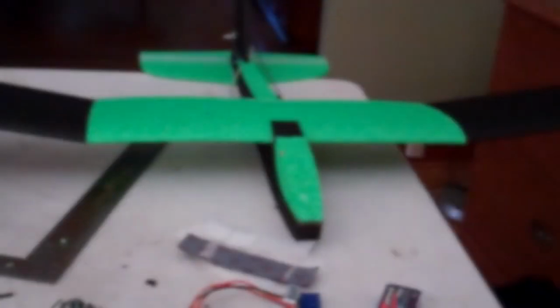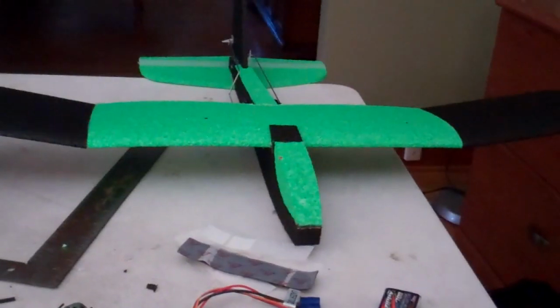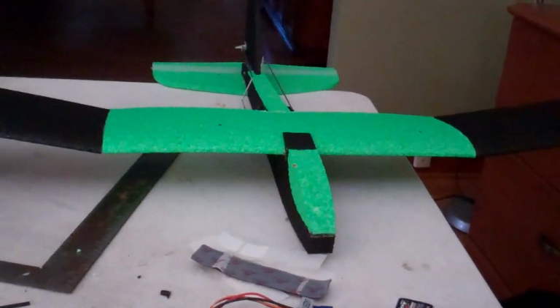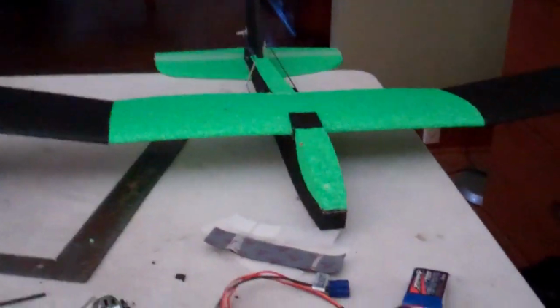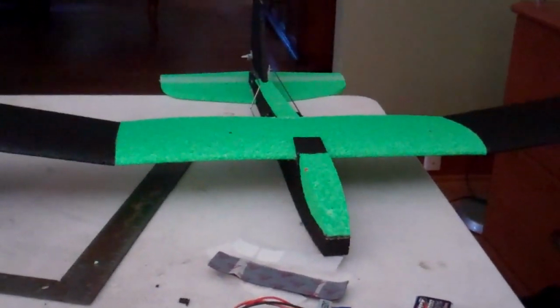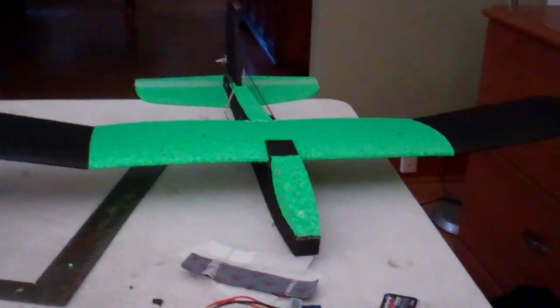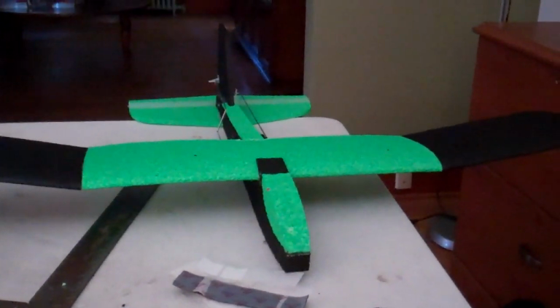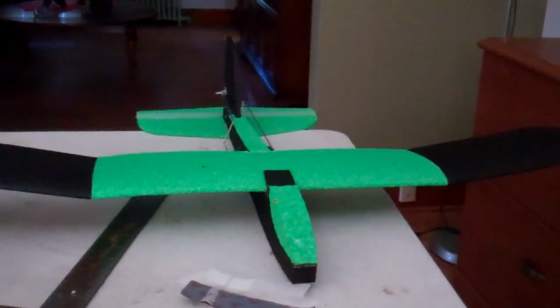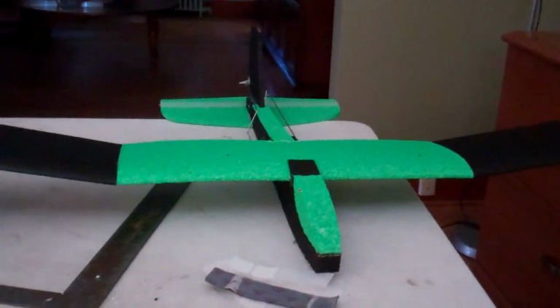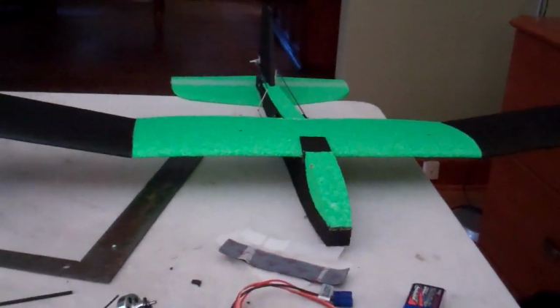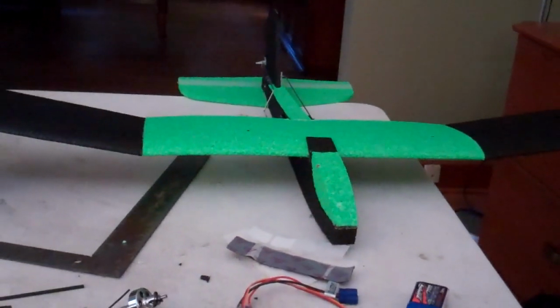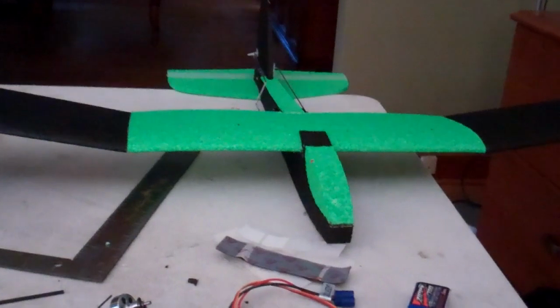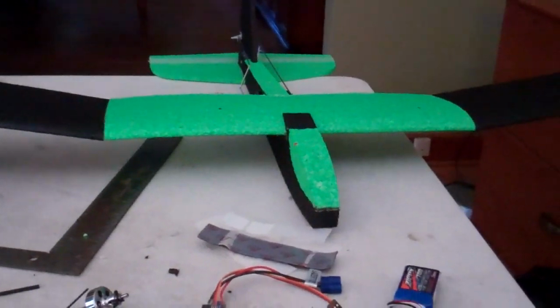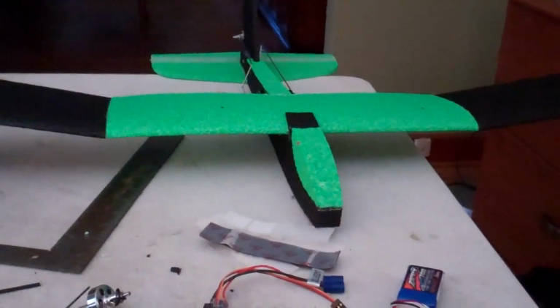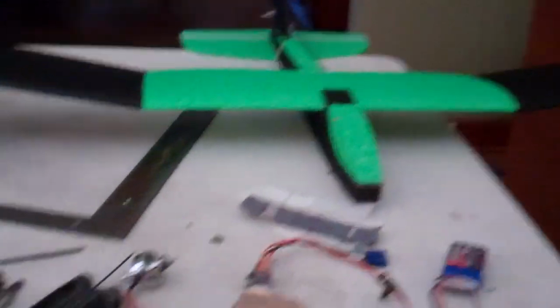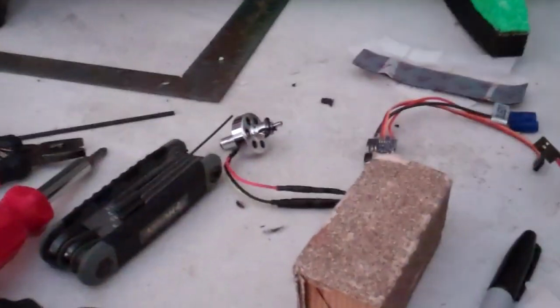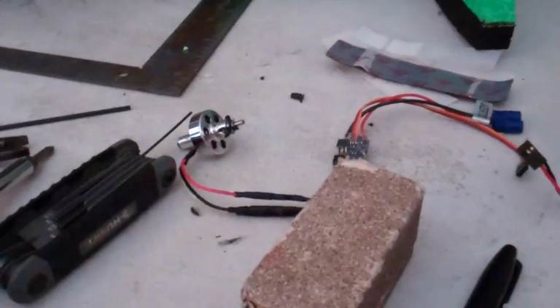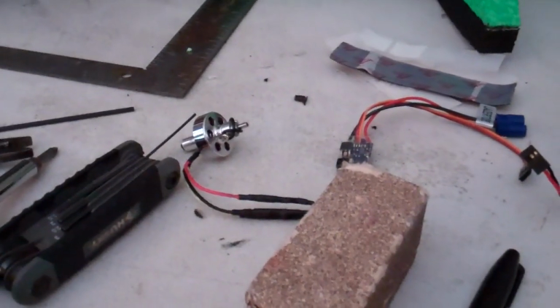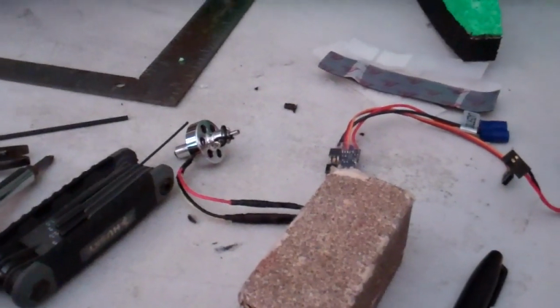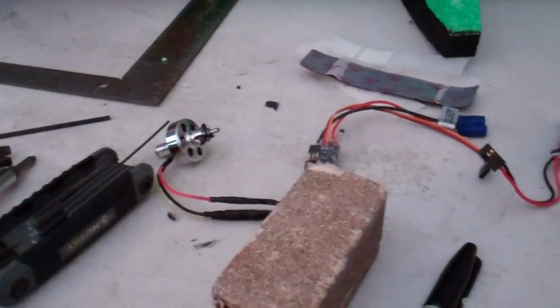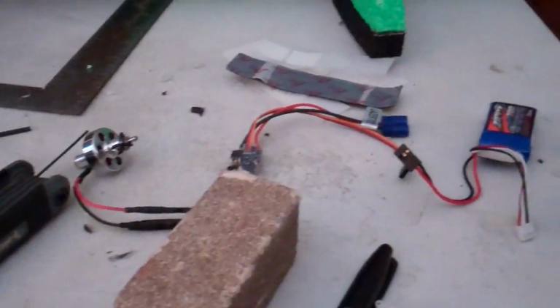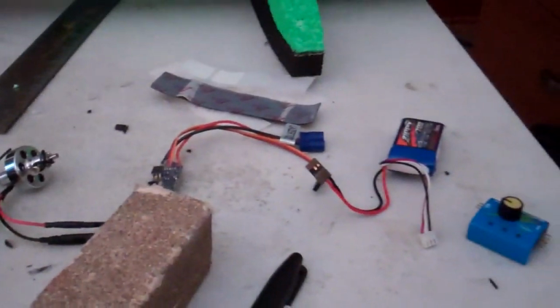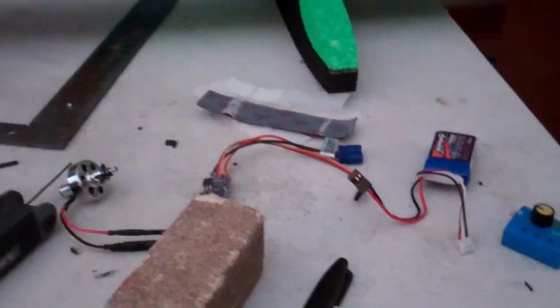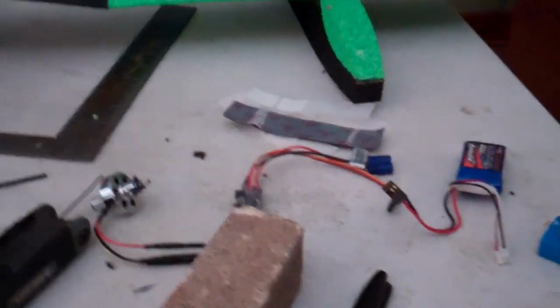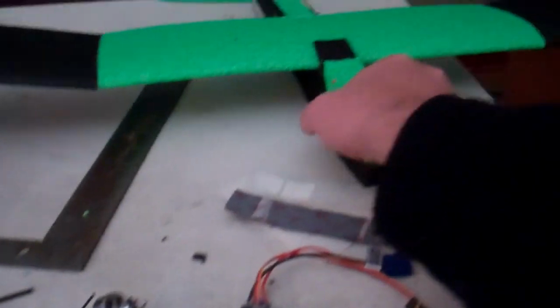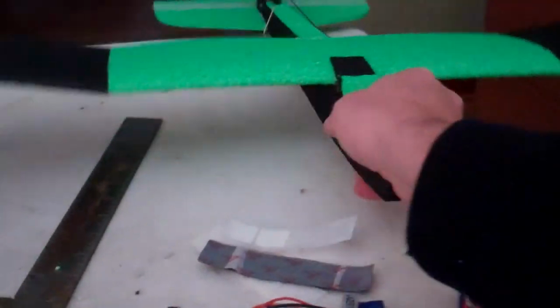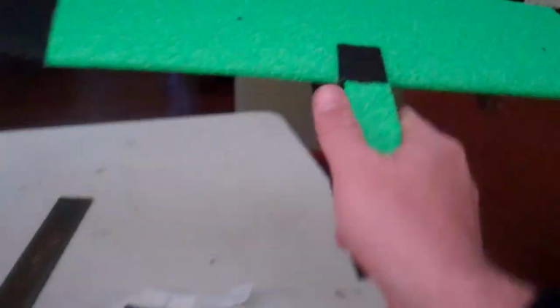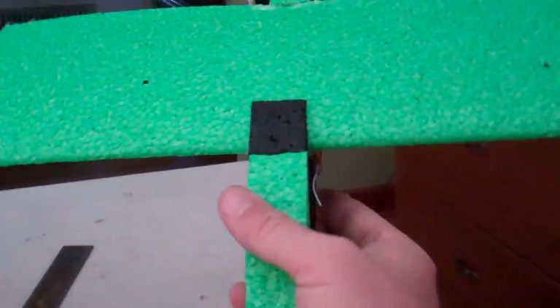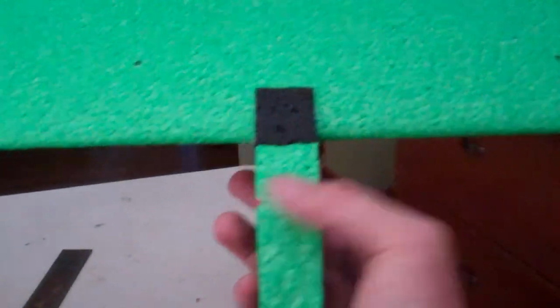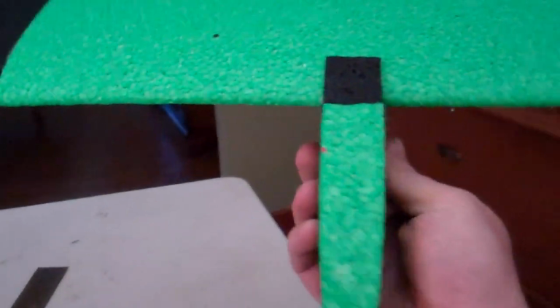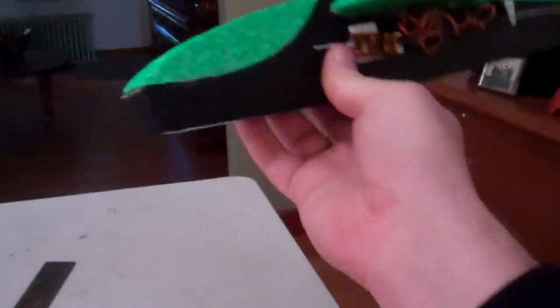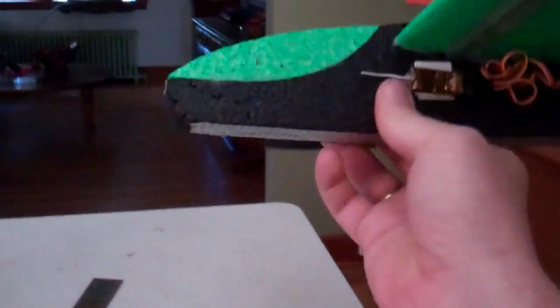Okay everyone, I've been feverishly working on this airplane for the past two days and it's almost done. I just have to put the motor on, the receiver on, the ESC on, and the battery as well. Let me show you.